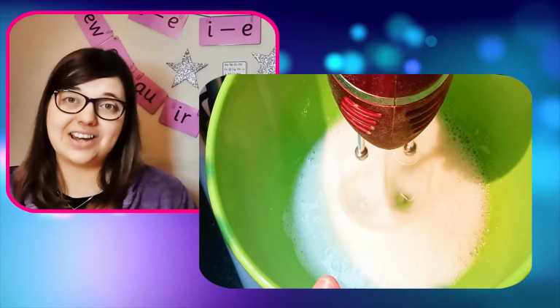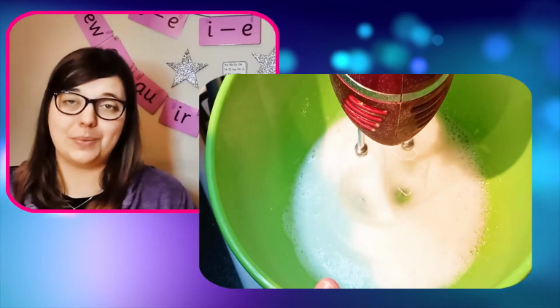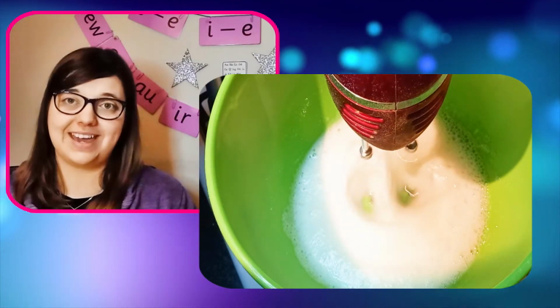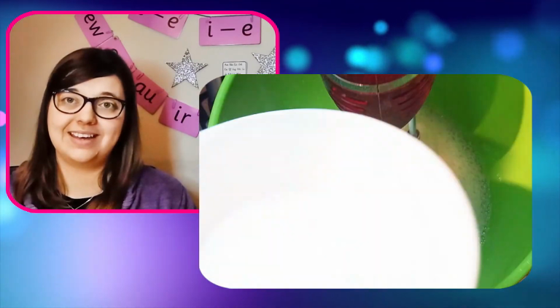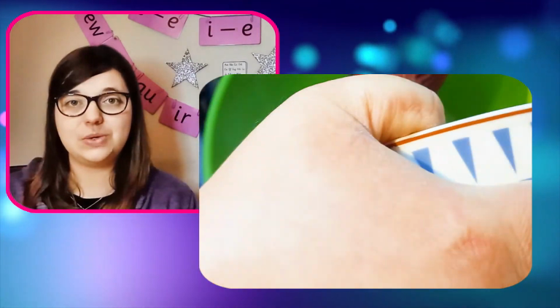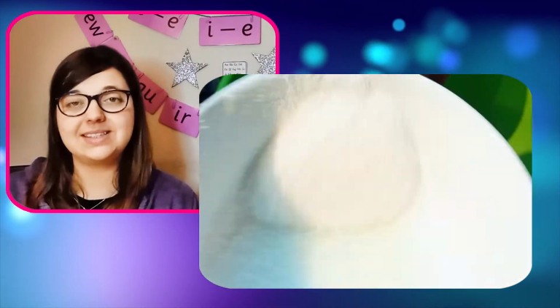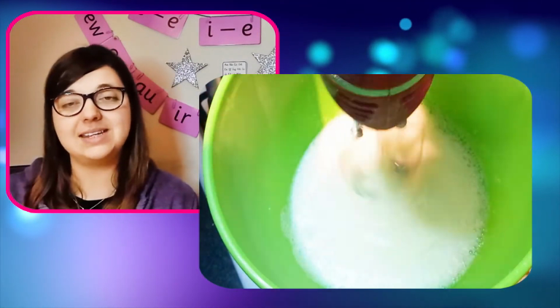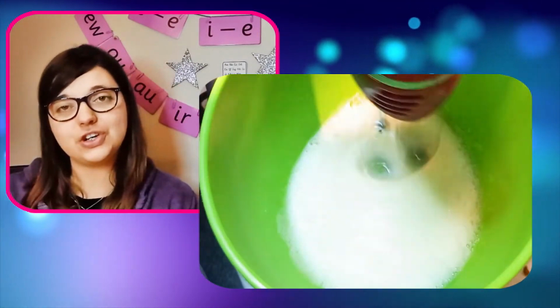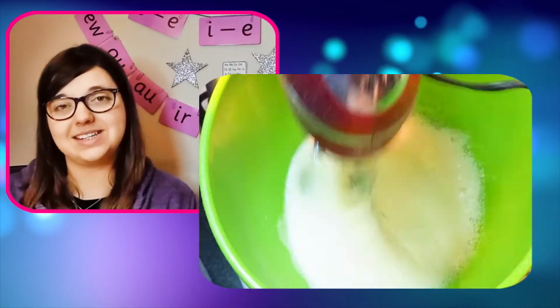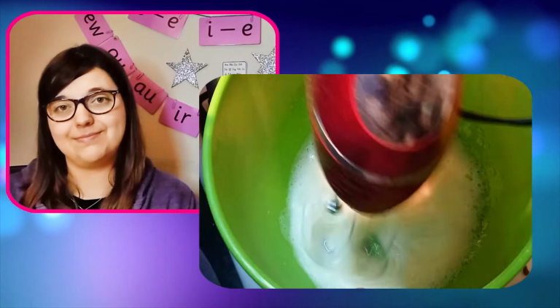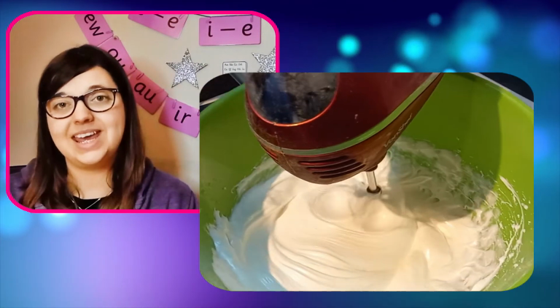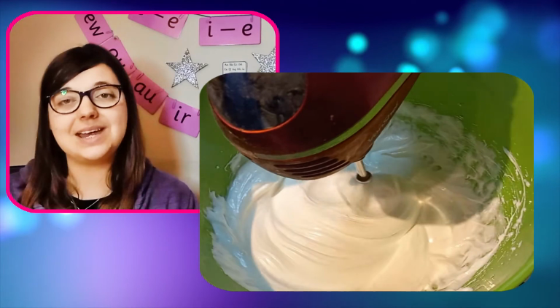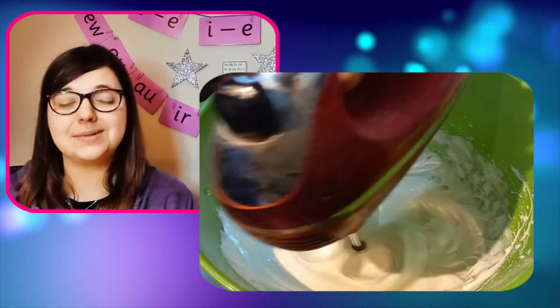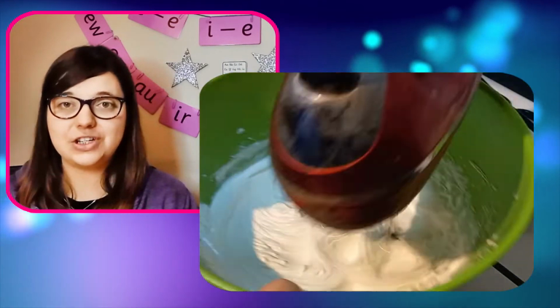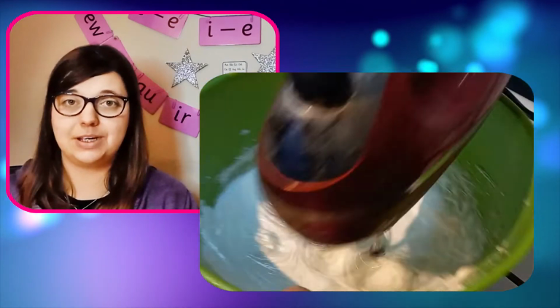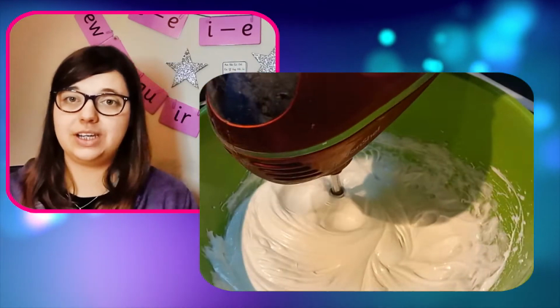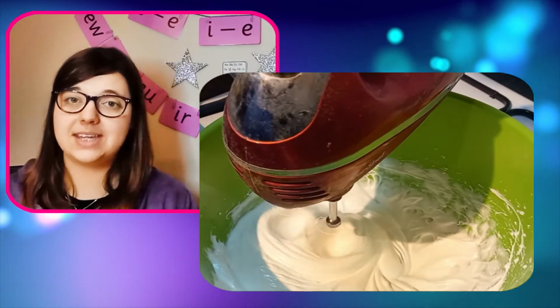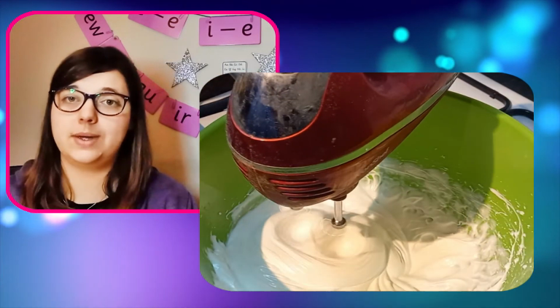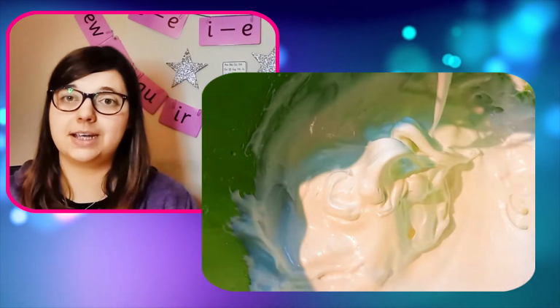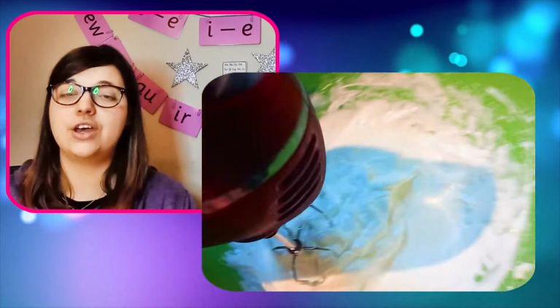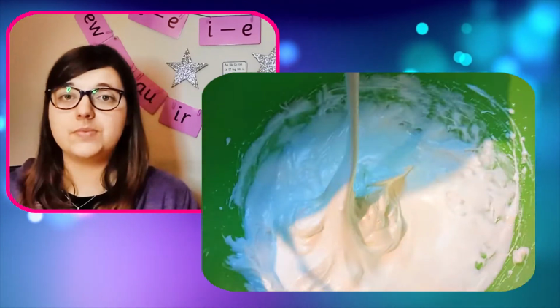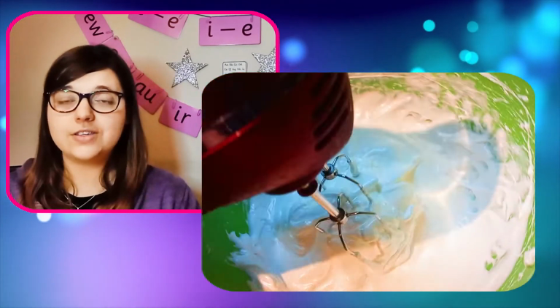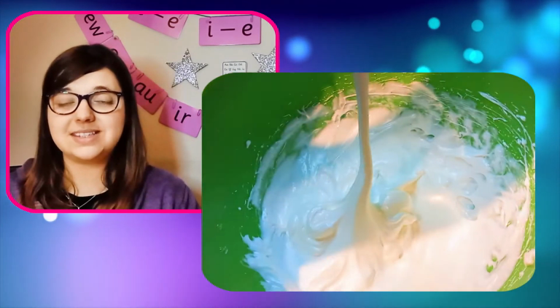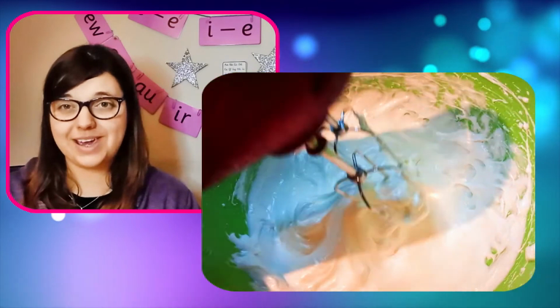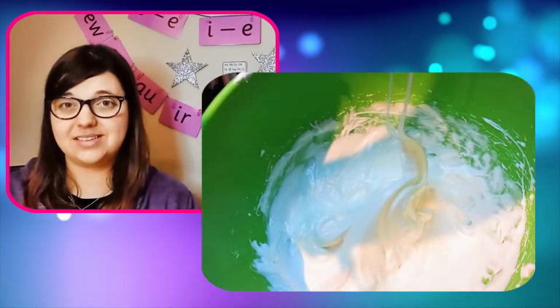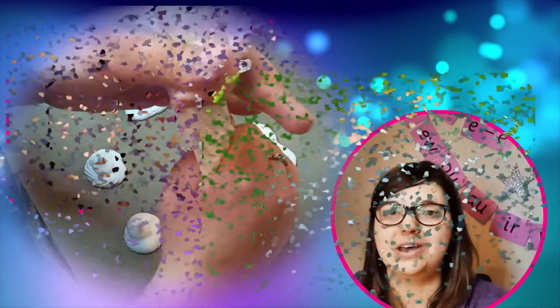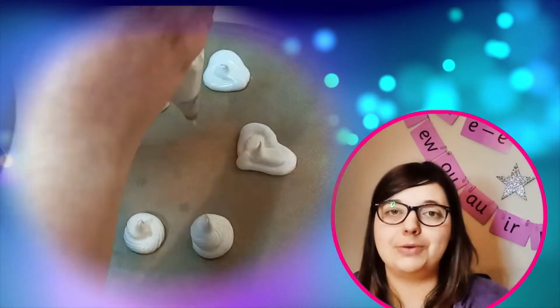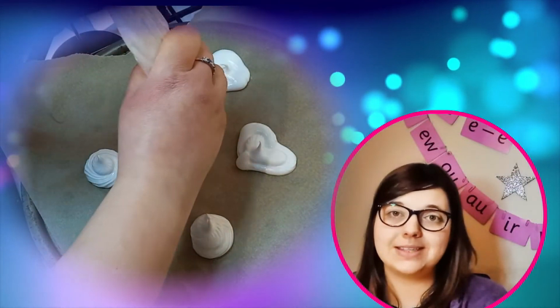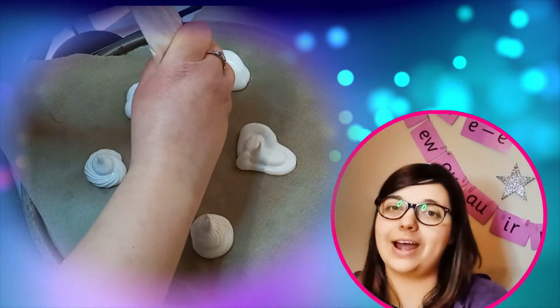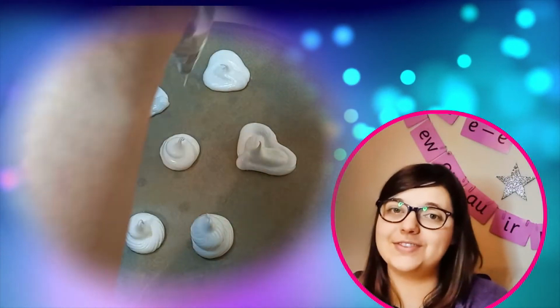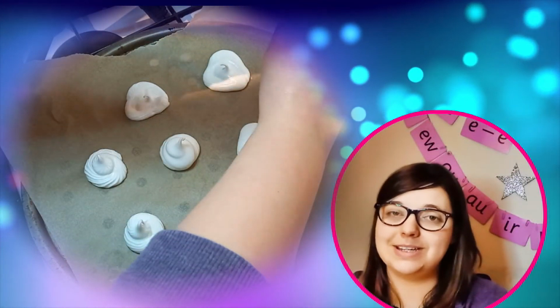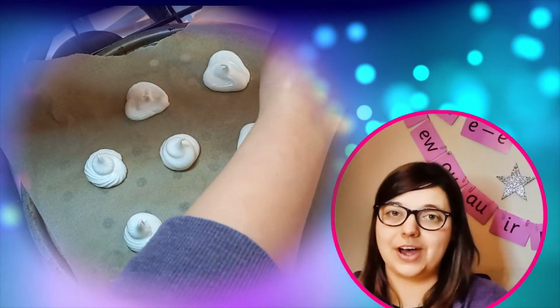It's time for the whisking. As you whisk, add a bit of sugar at a time. This step takes some patience because you need to wait until the whisked mixture forms glossy, stiff peaks. Pipe your mounds of meringue 5cm wide.